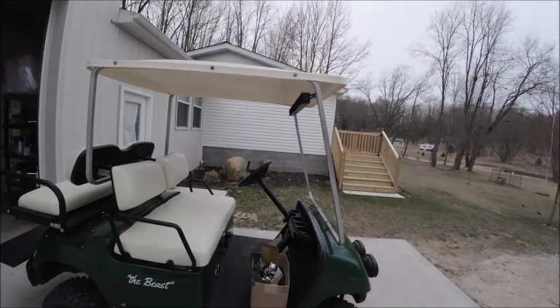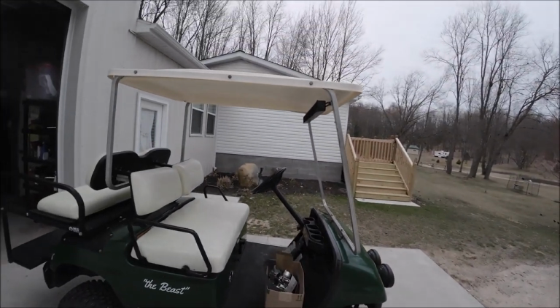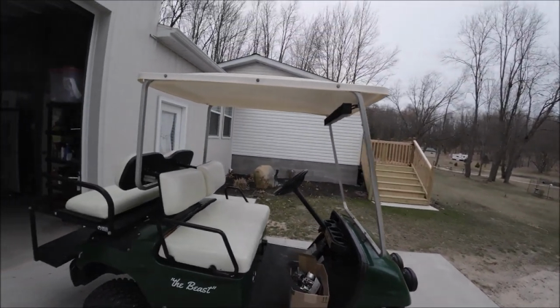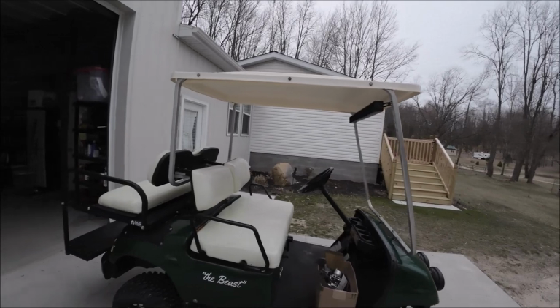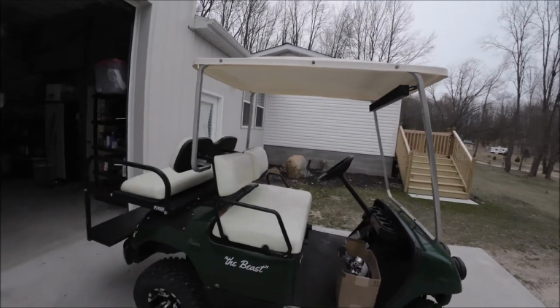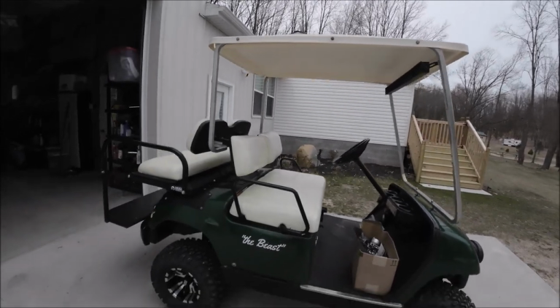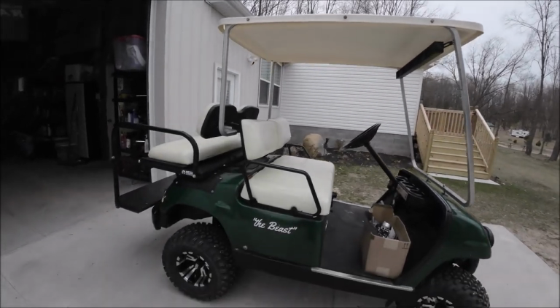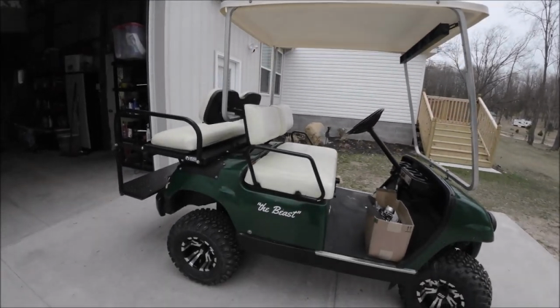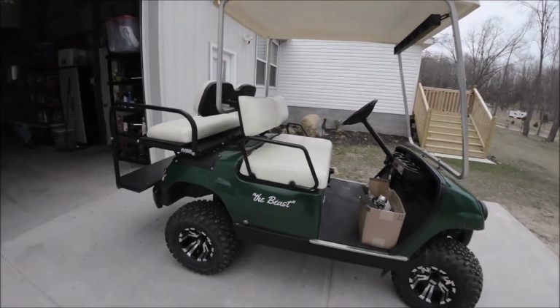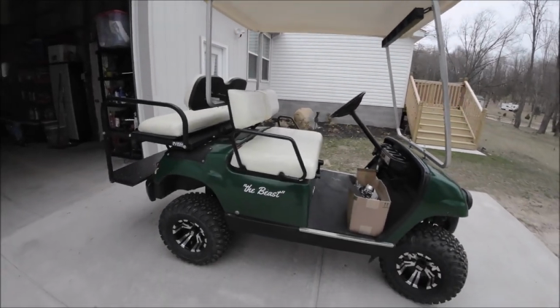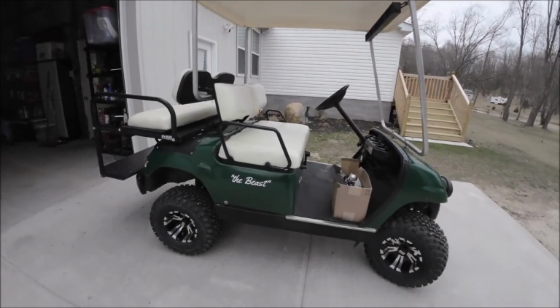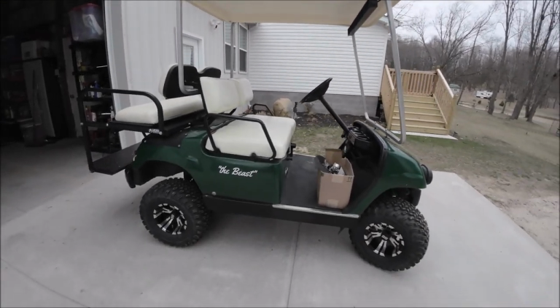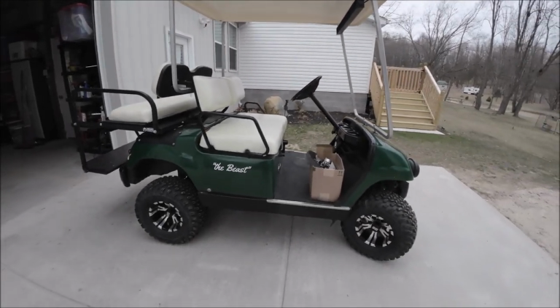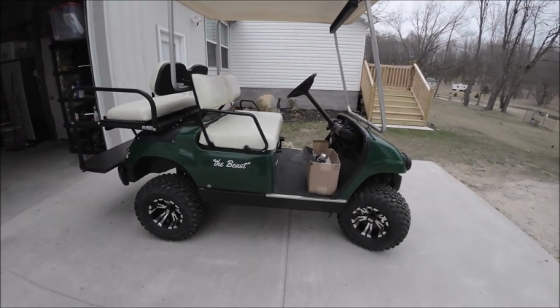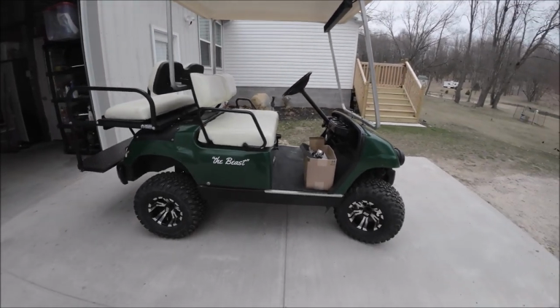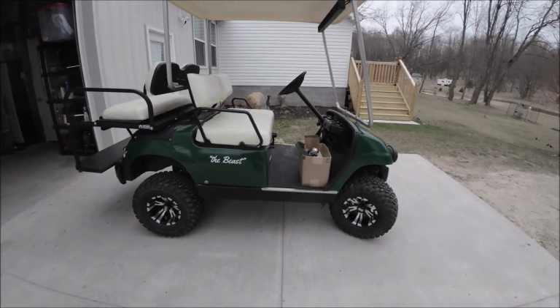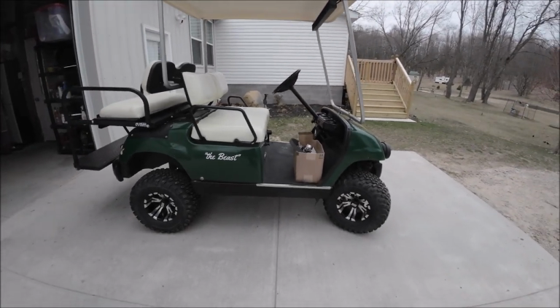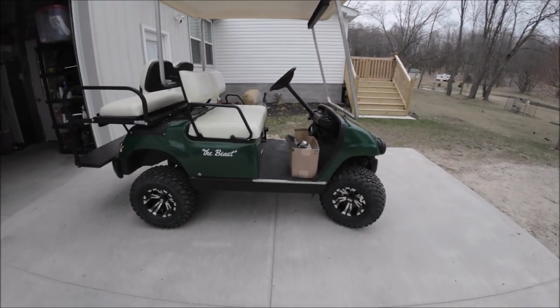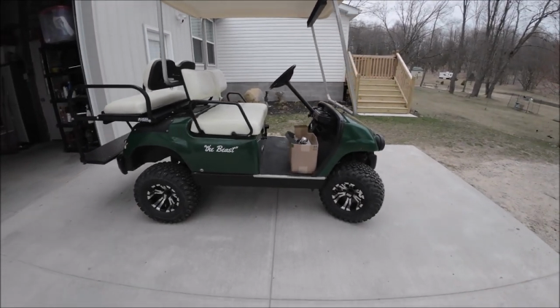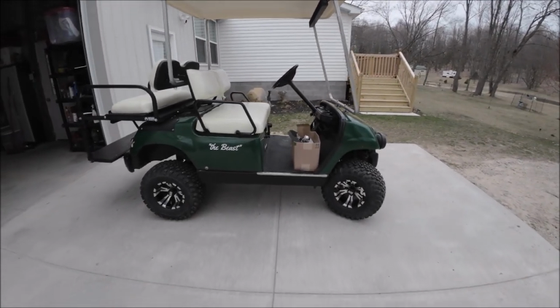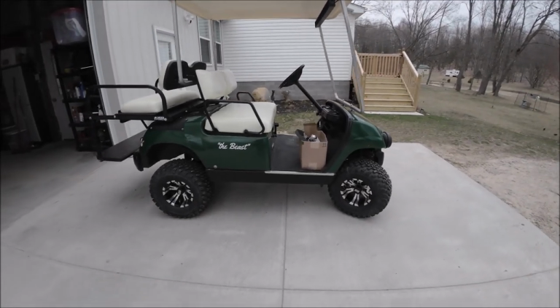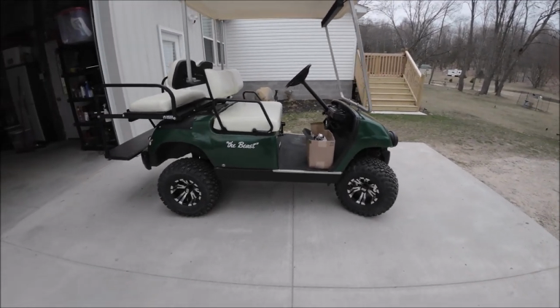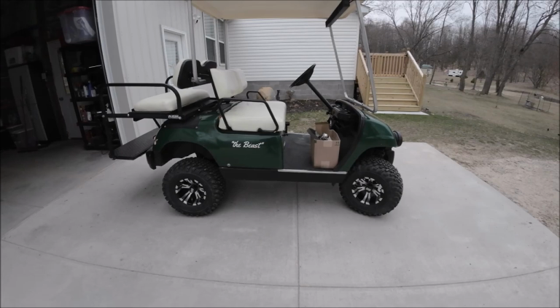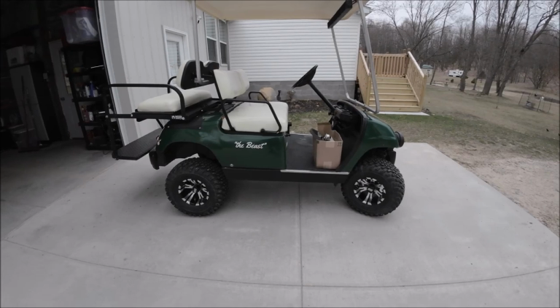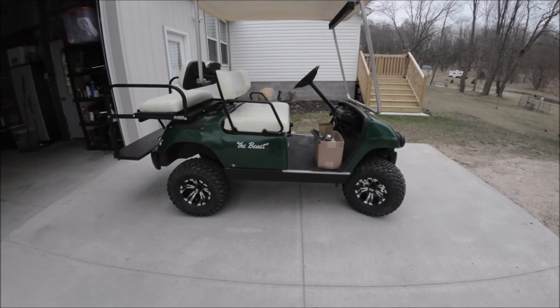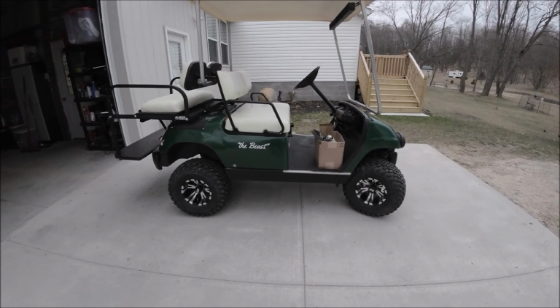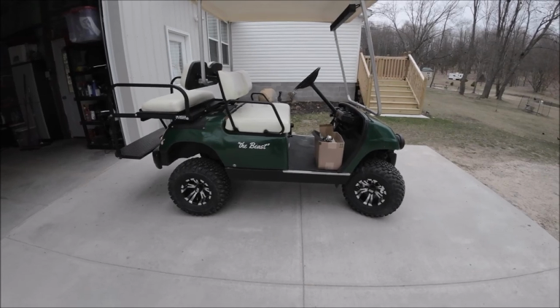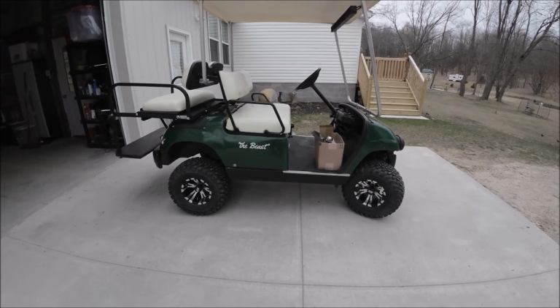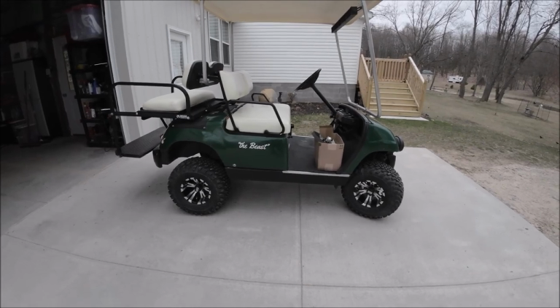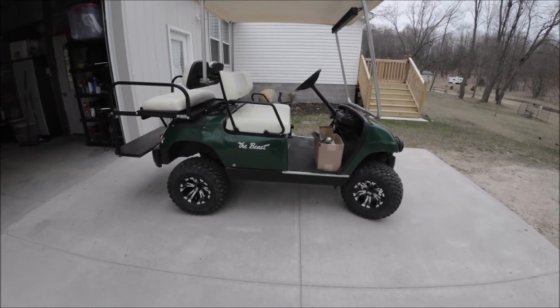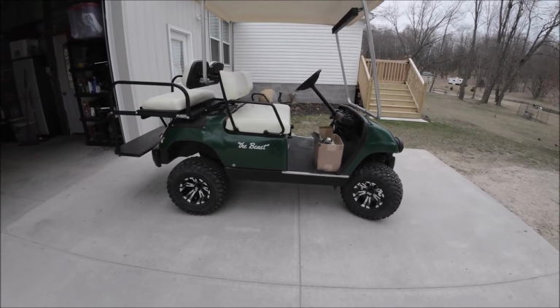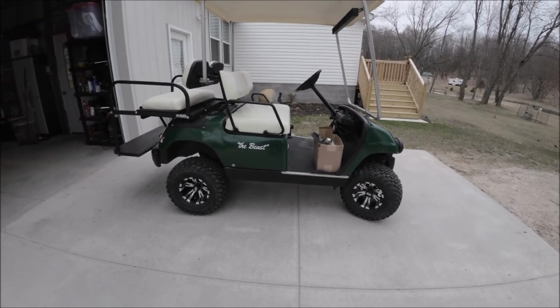There's a rear view mirror on it of course. I'm going to give you a little walk around here.